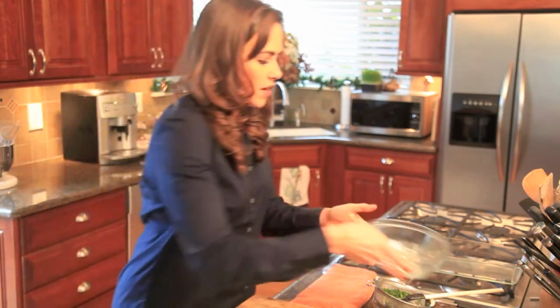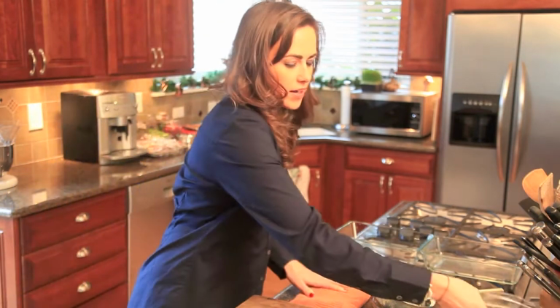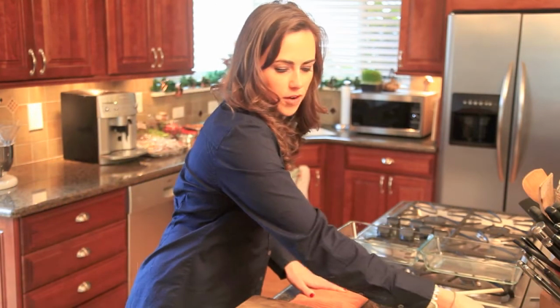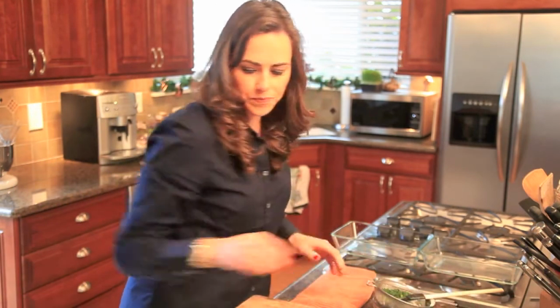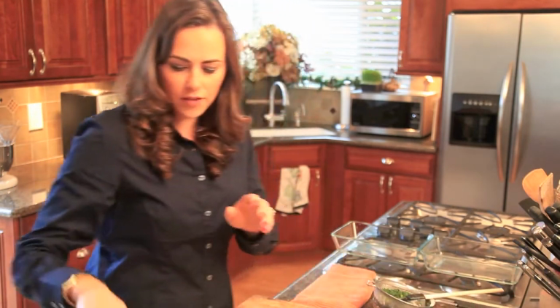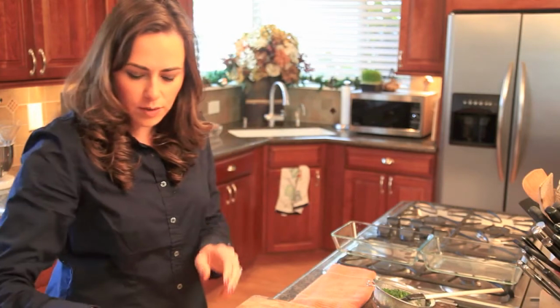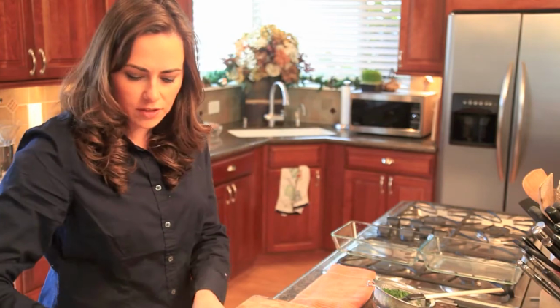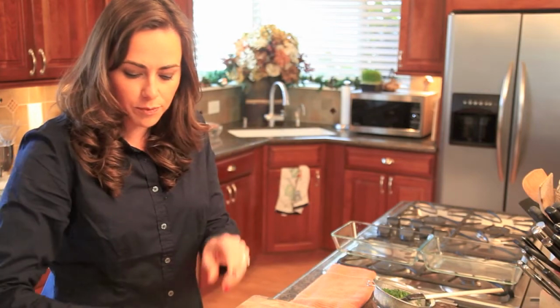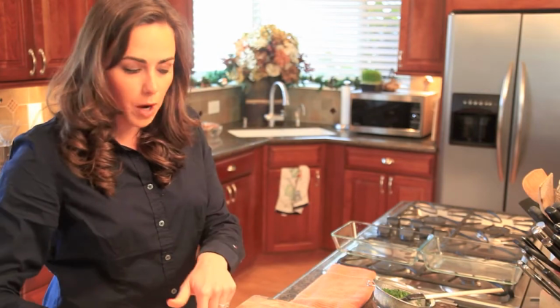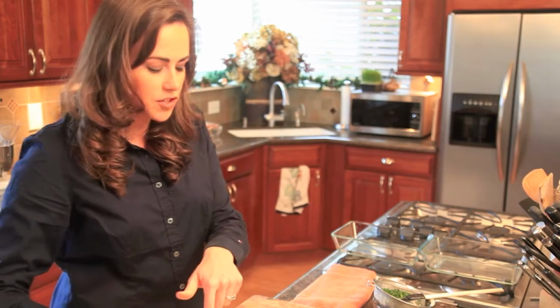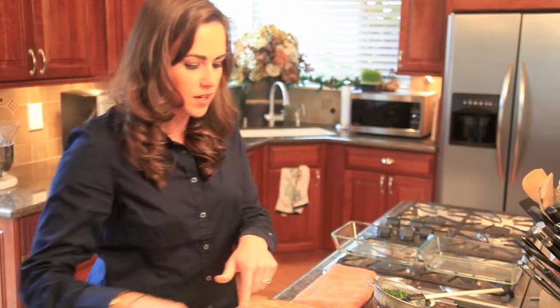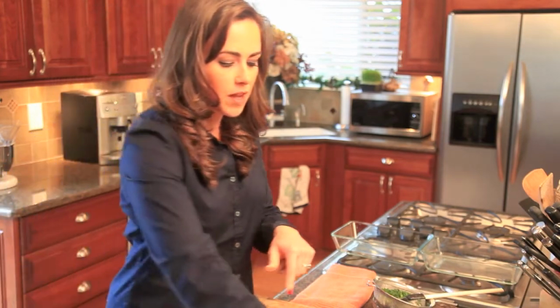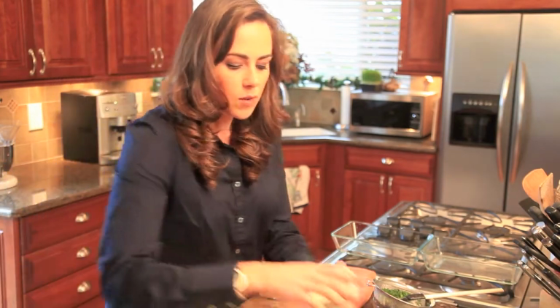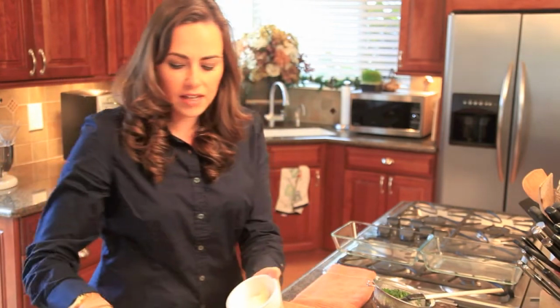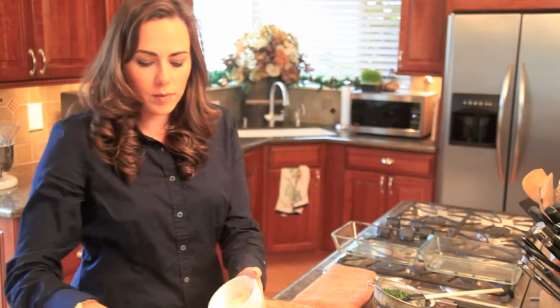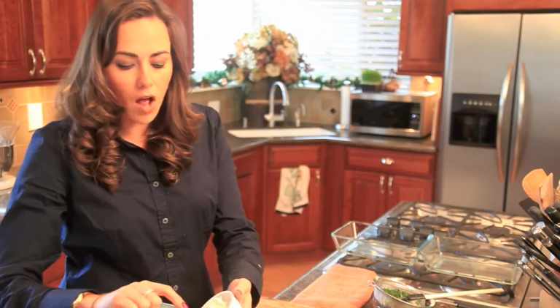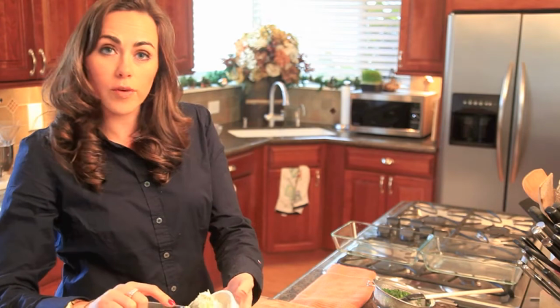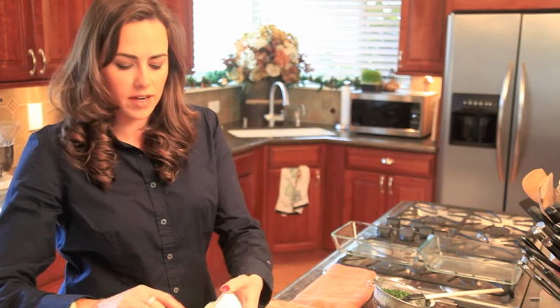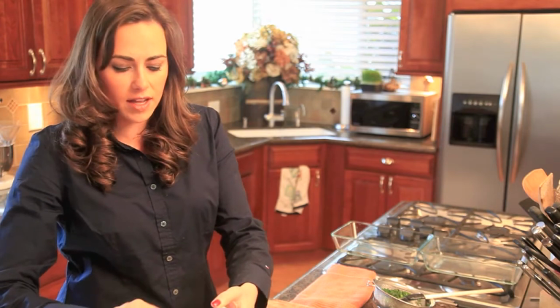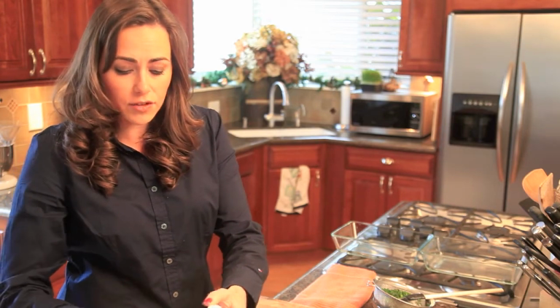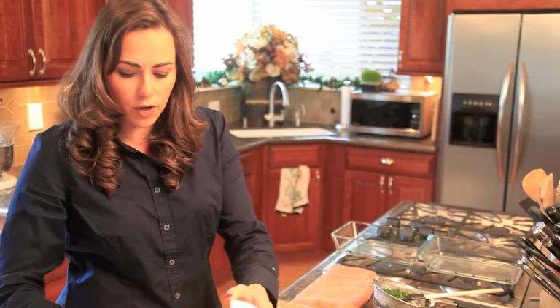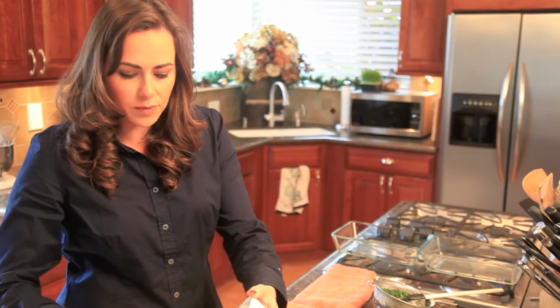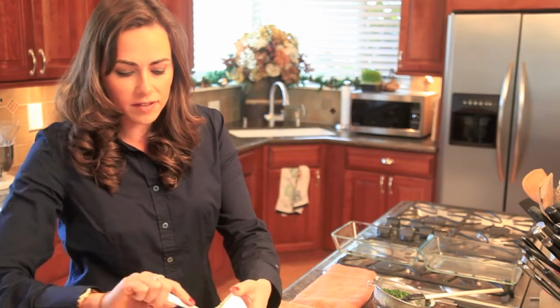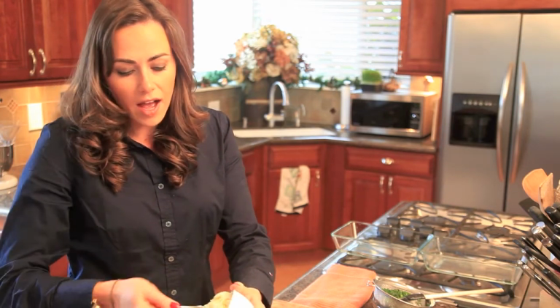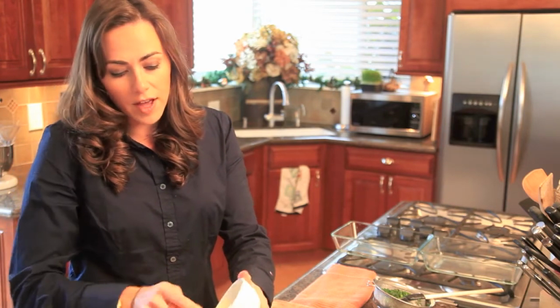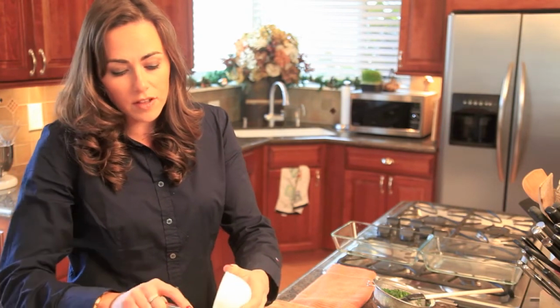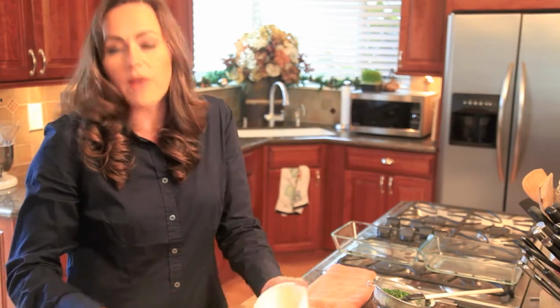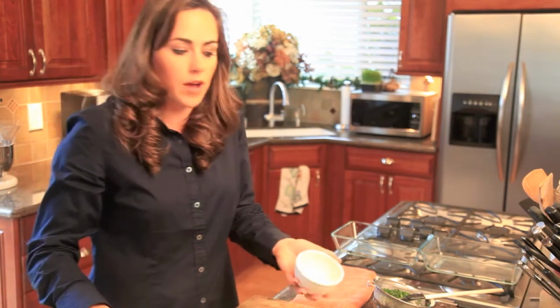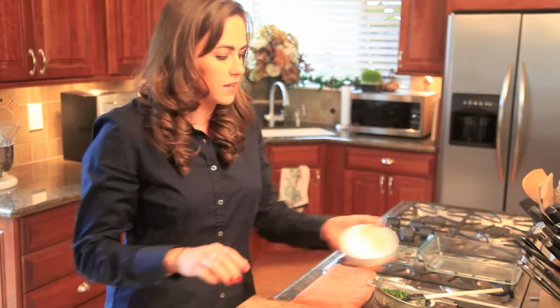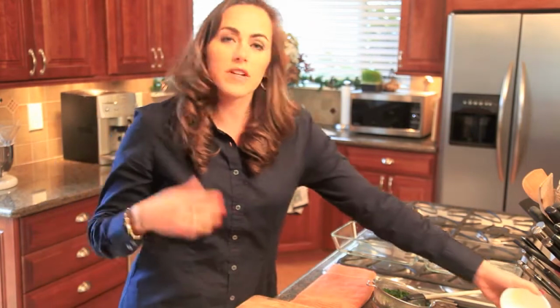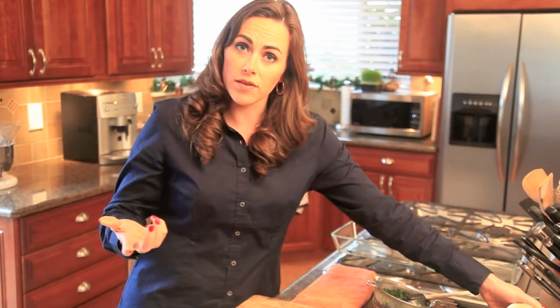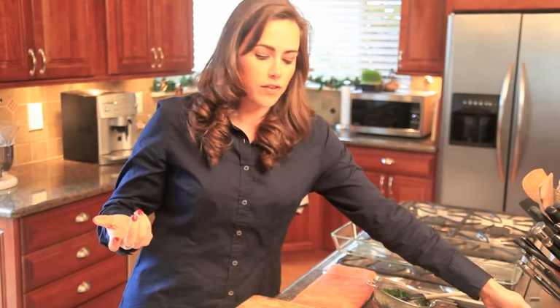We have our cream cheese, we have parmesan cheese, and we're going to add some olive oil mayonnaise. I like to use olive oil mayonnaise because it's a reduced fat mayonnaise but it still has some great flavor.